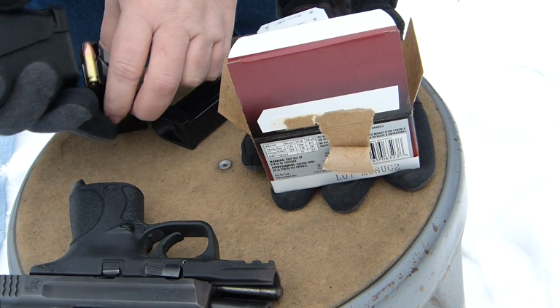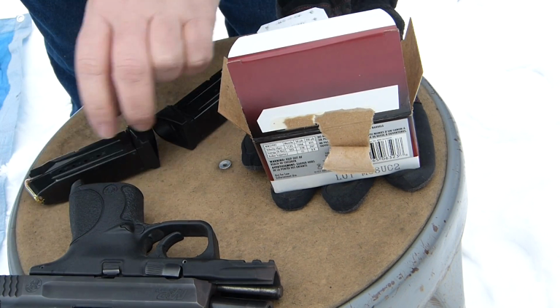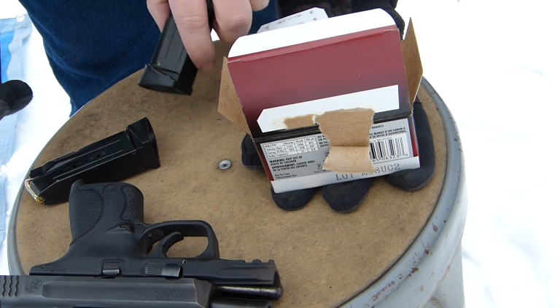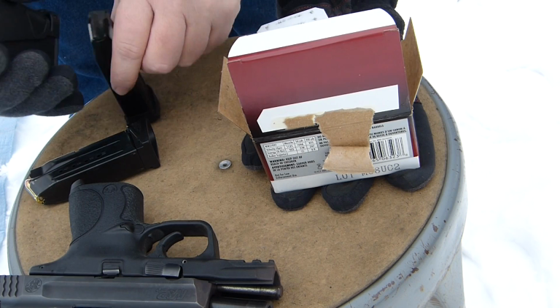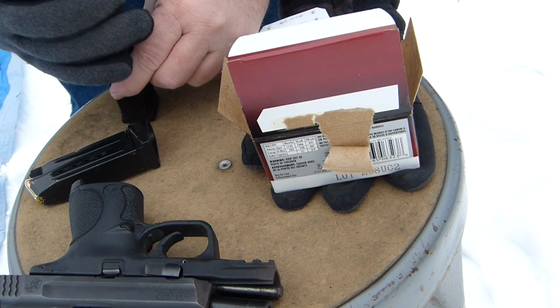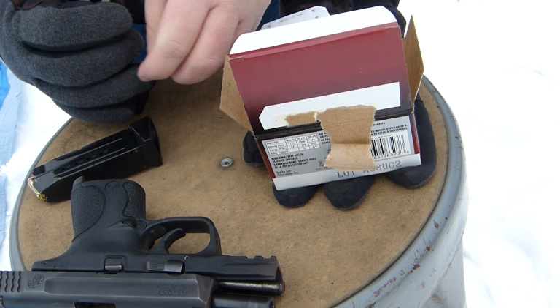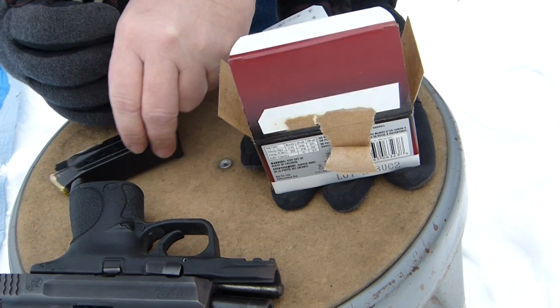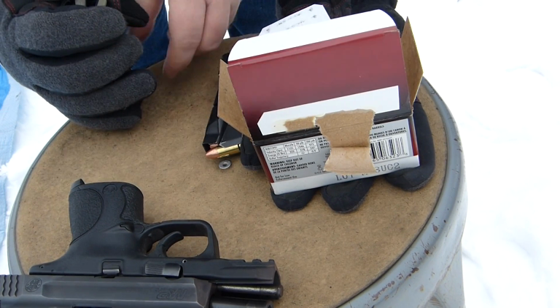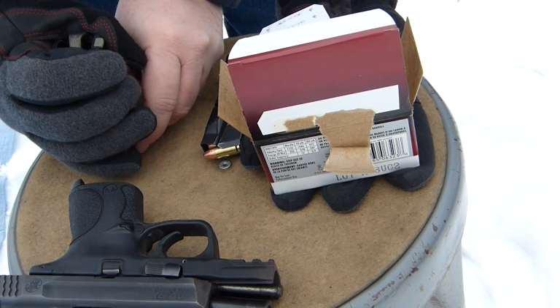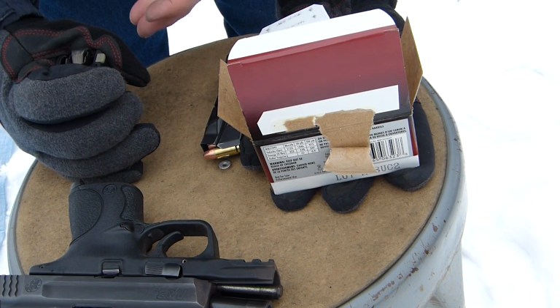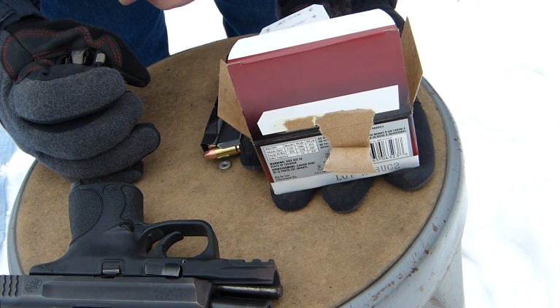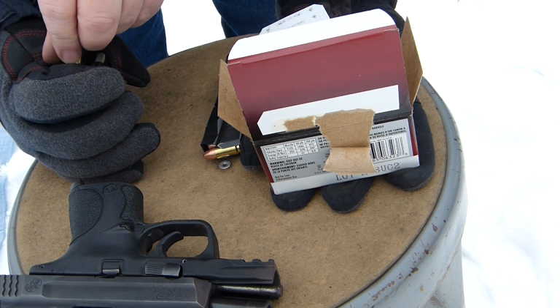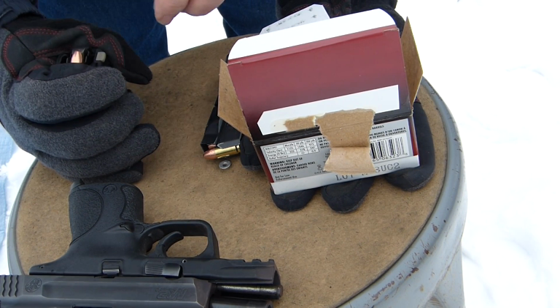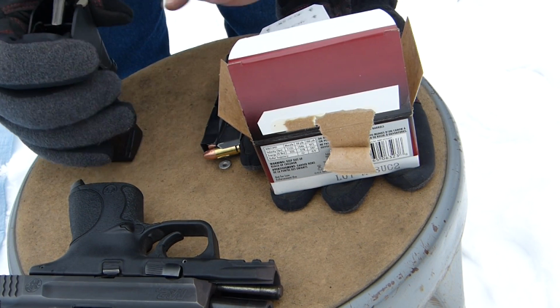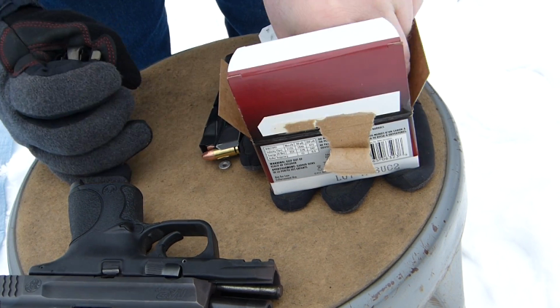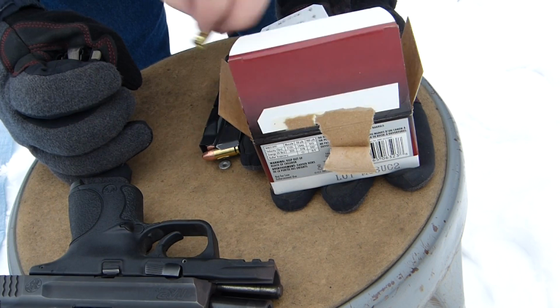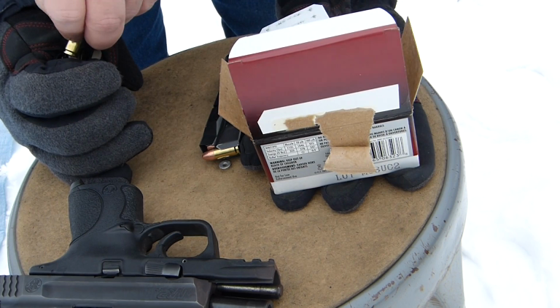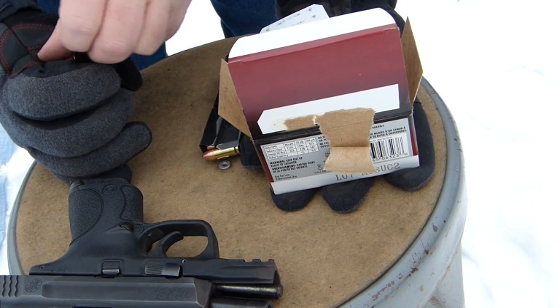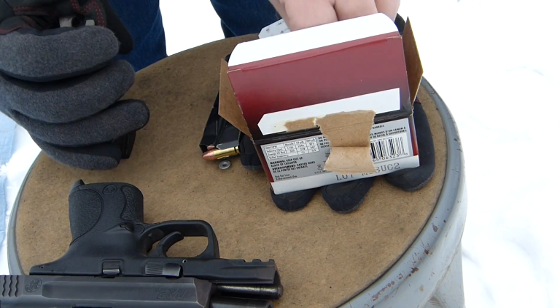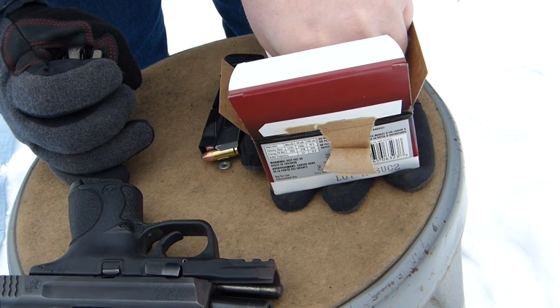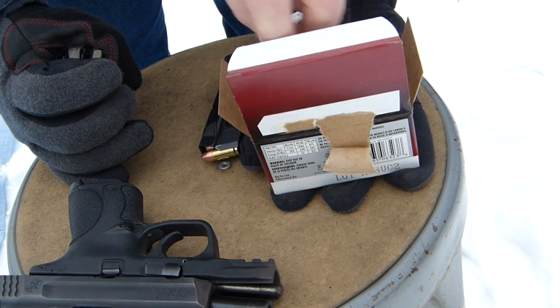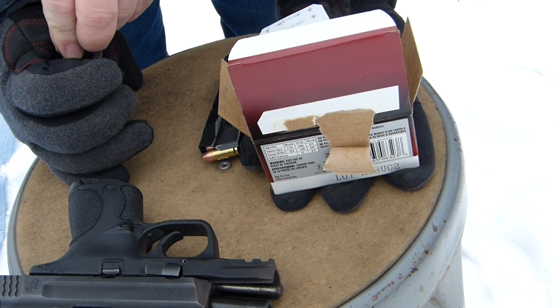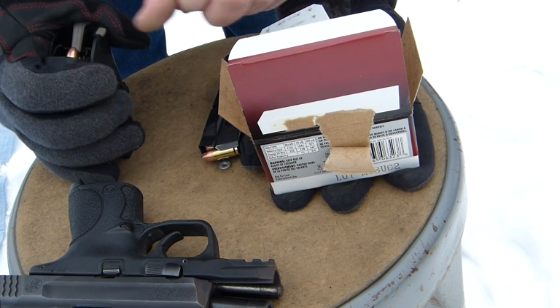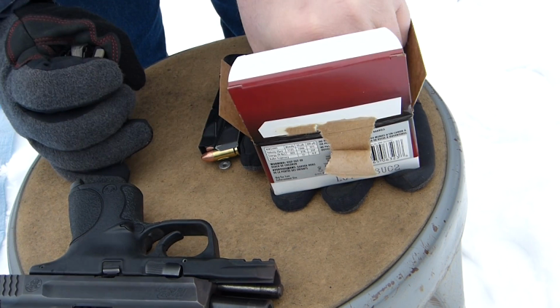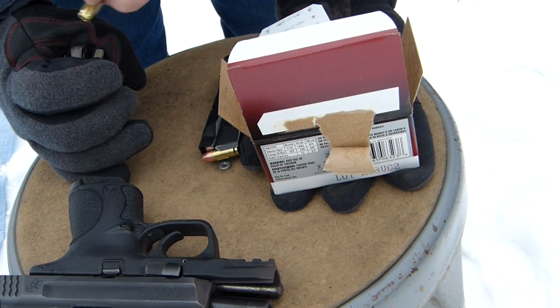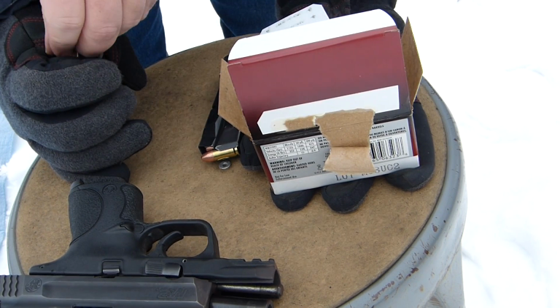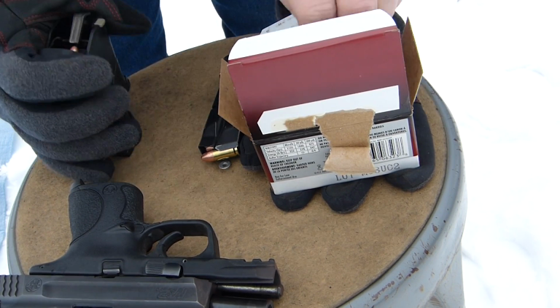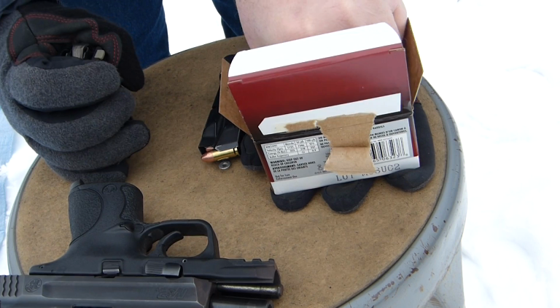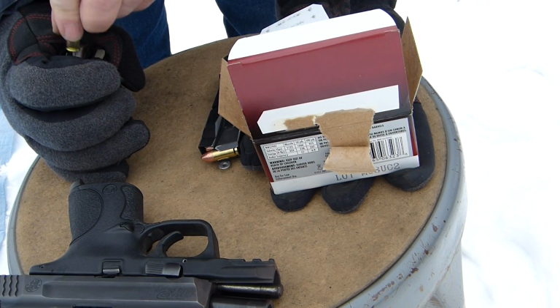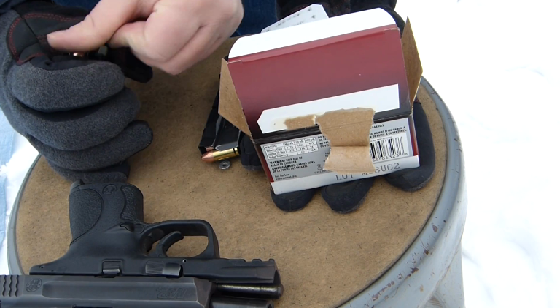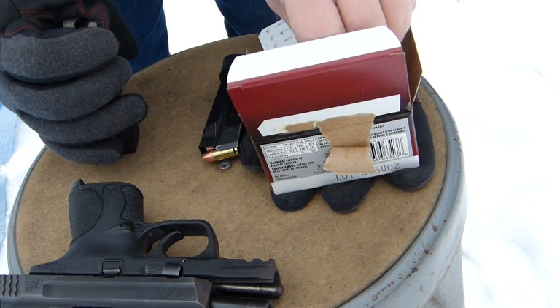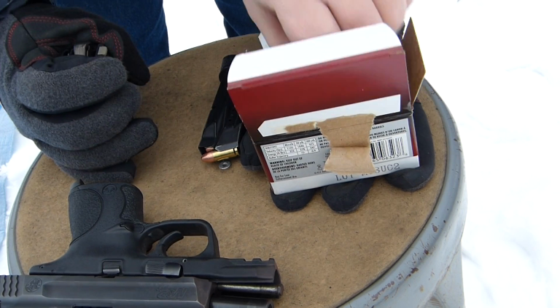The last round doesn't go in there — it doesn't have enough space in the bottom of the magazine to push down on the UpLula. So I have to put the last one in by hand.